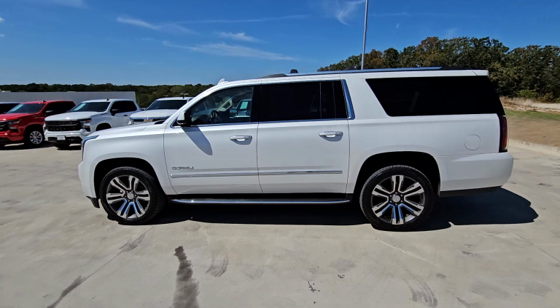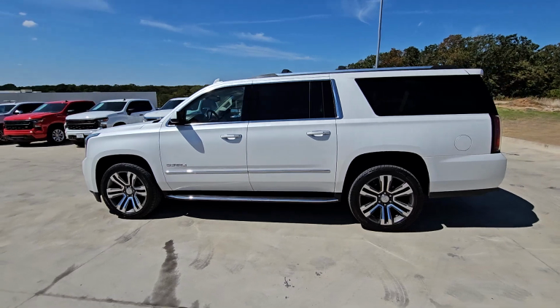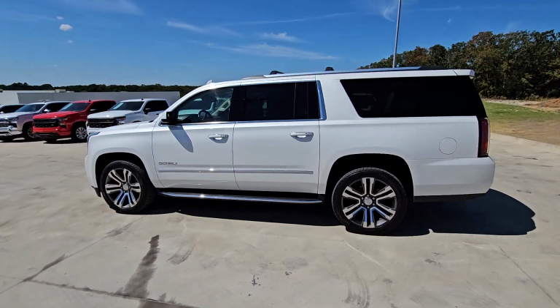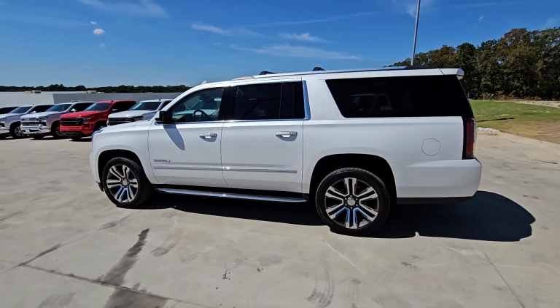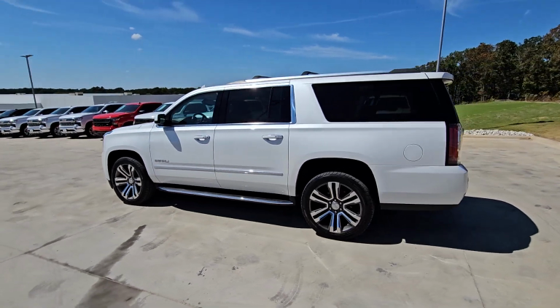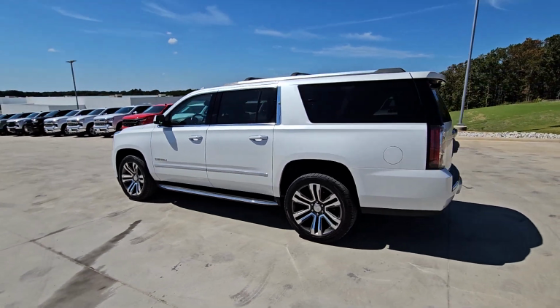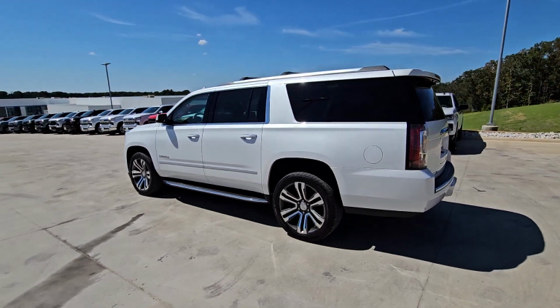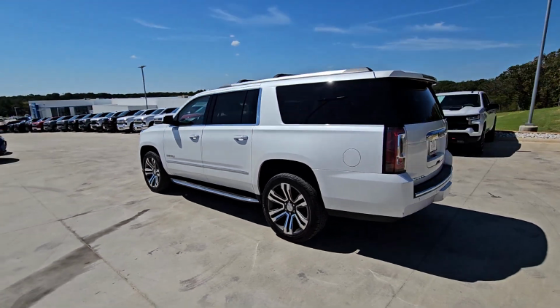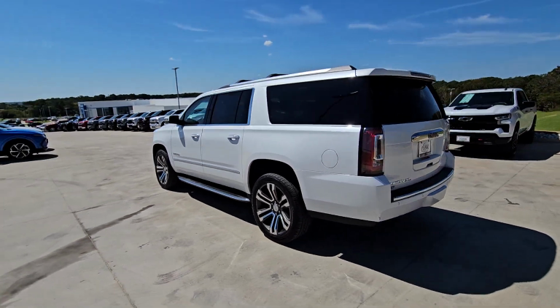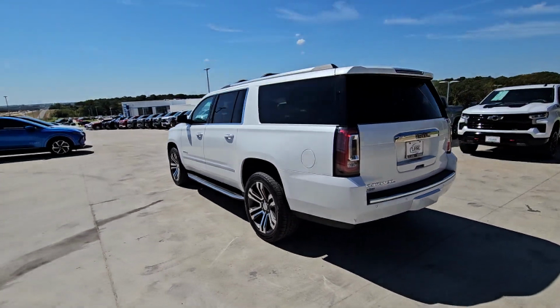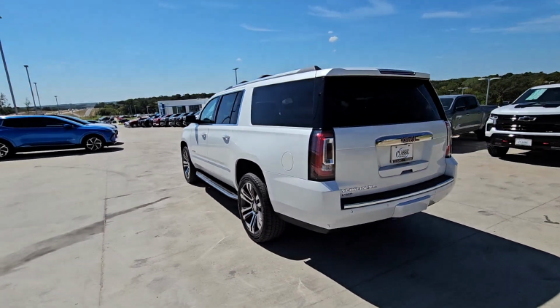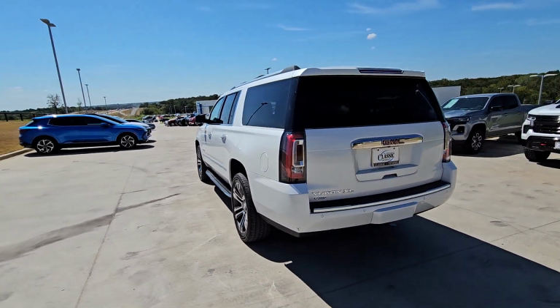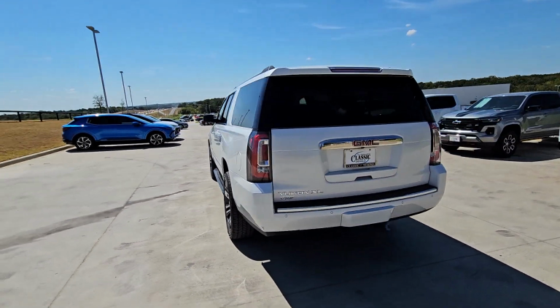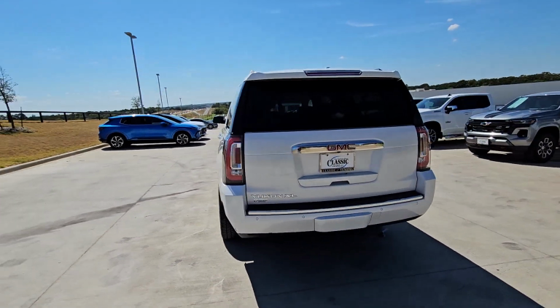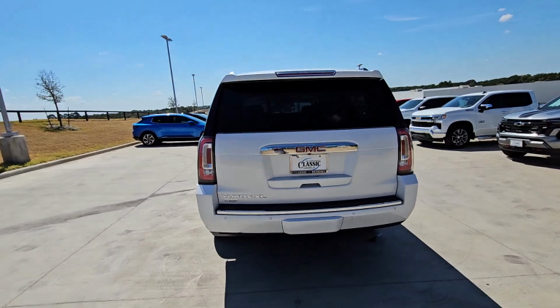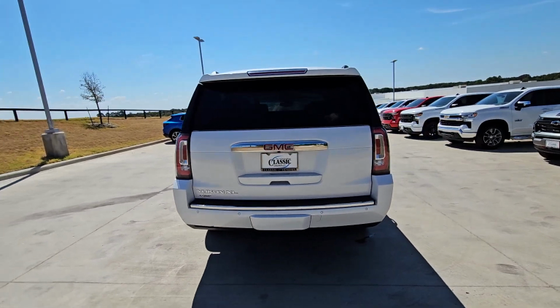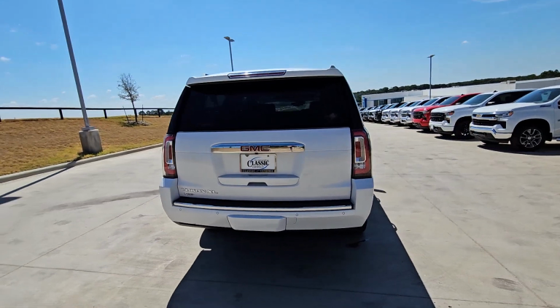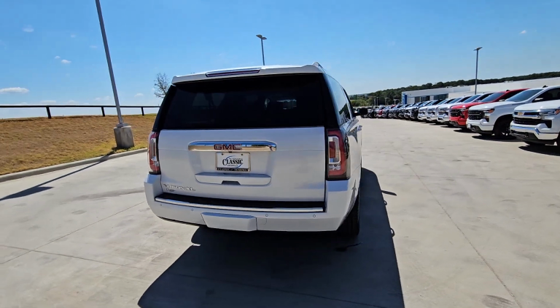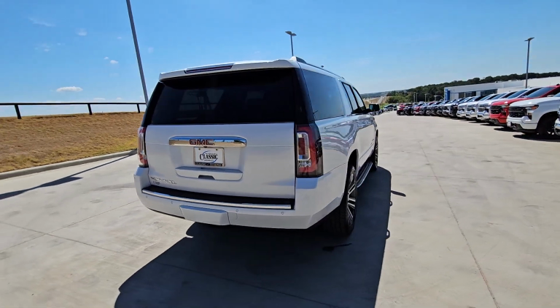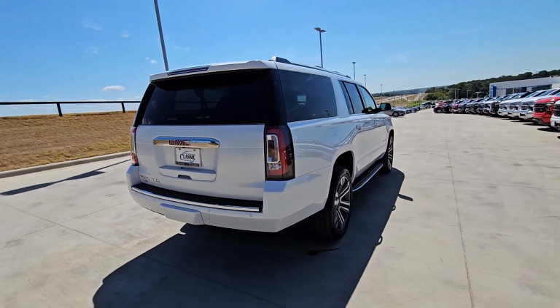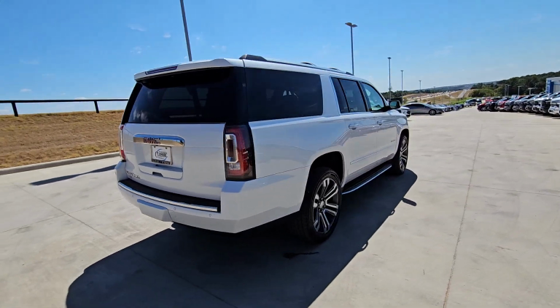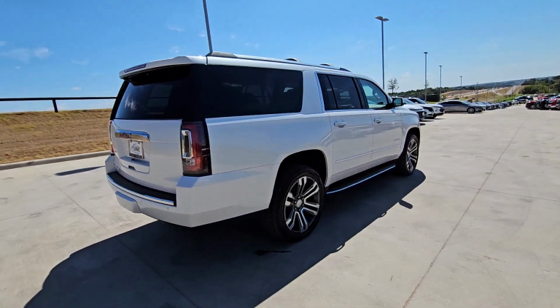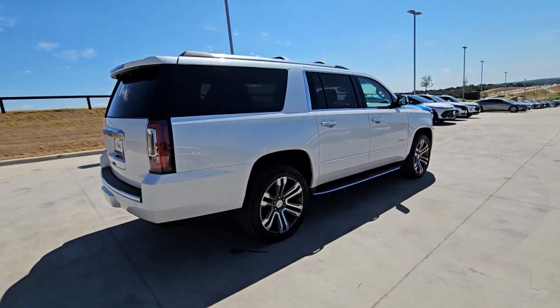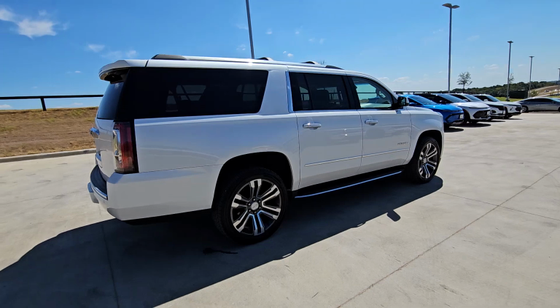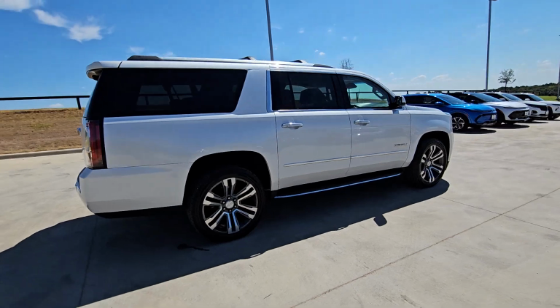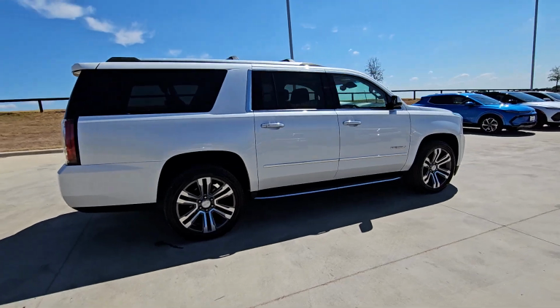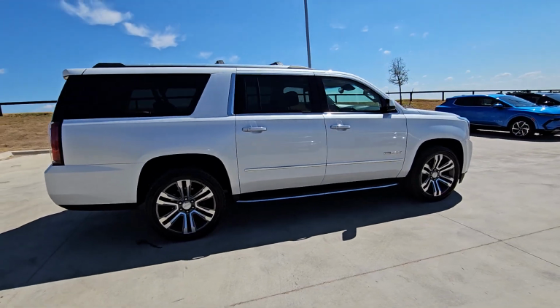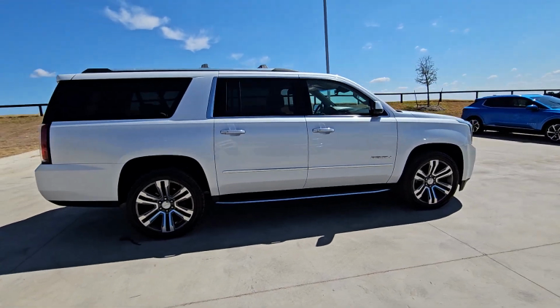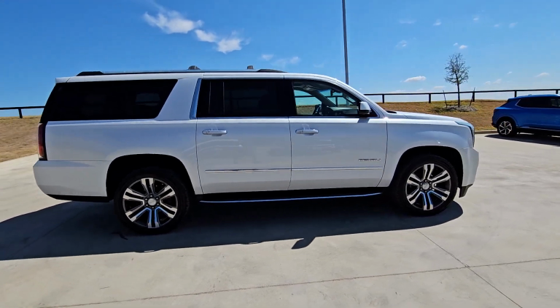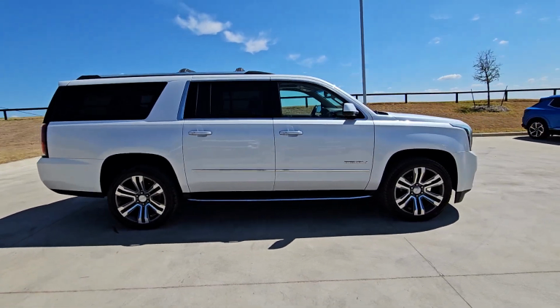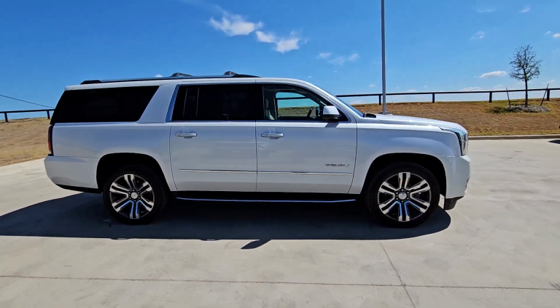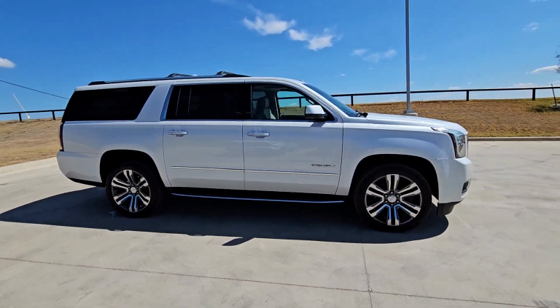Looking for your dream car? It could be the 2019 GMC Yukon XL. With less than 70,000 miles on the odometer, this vehicle stands out from the rest.